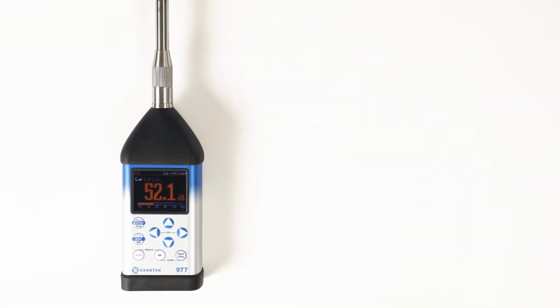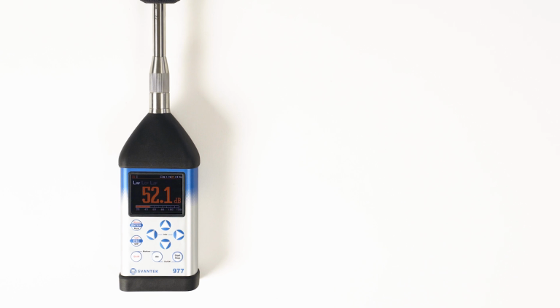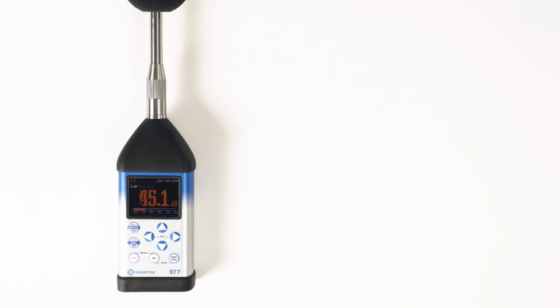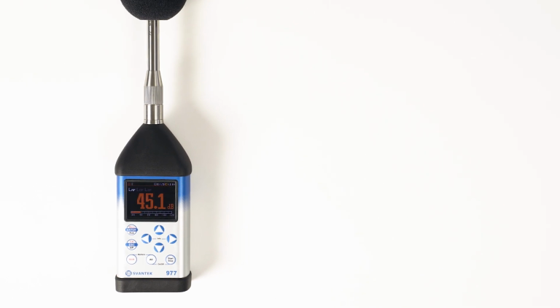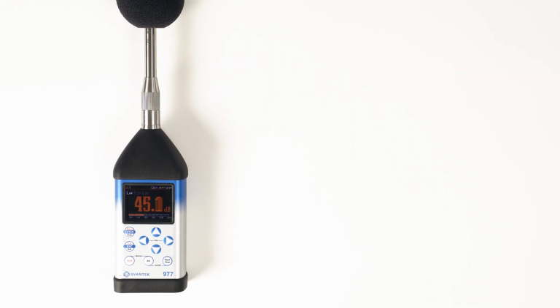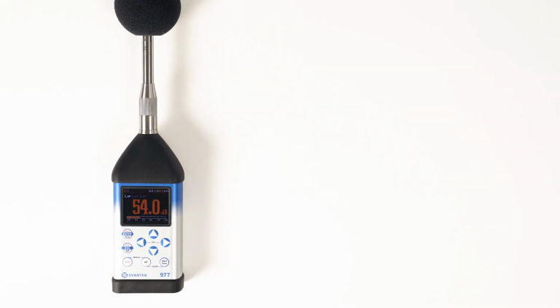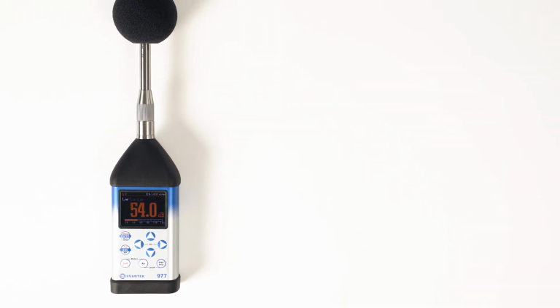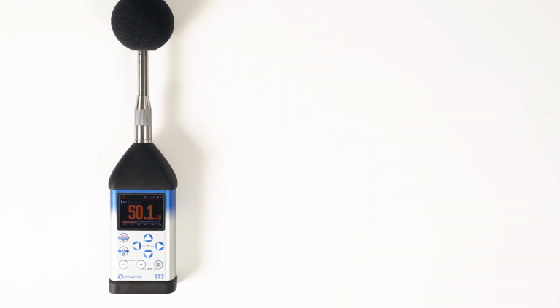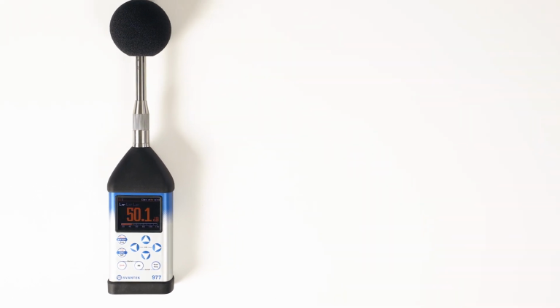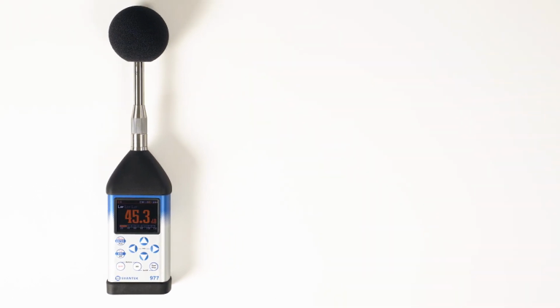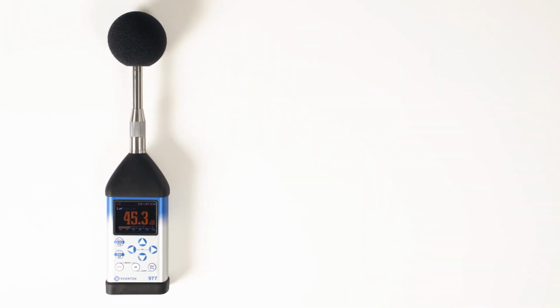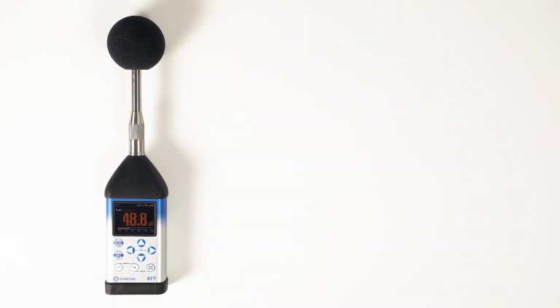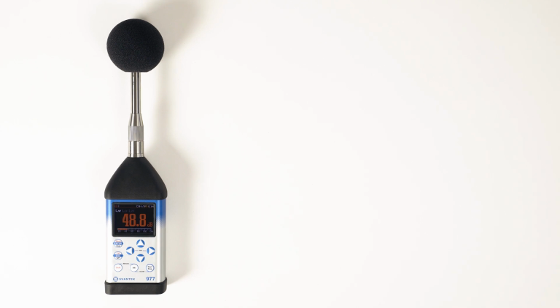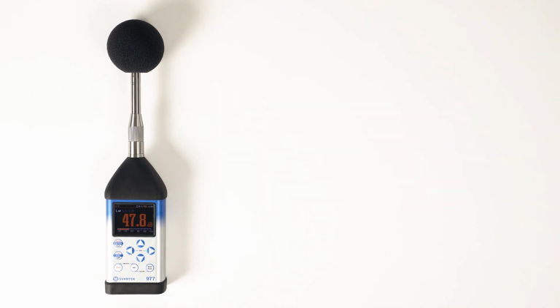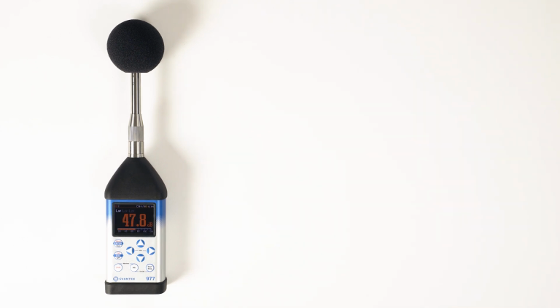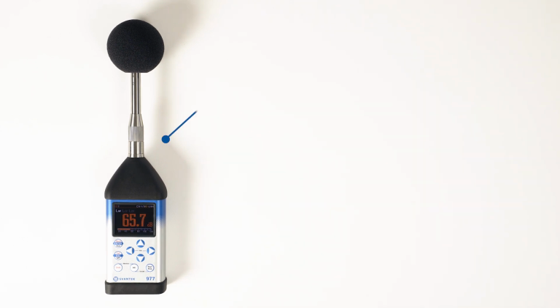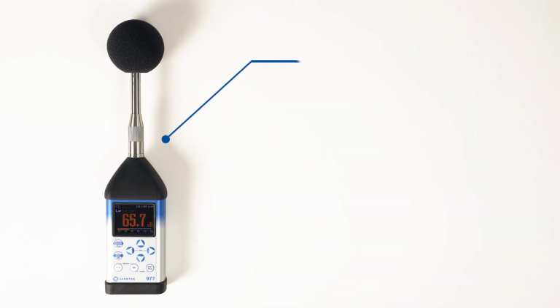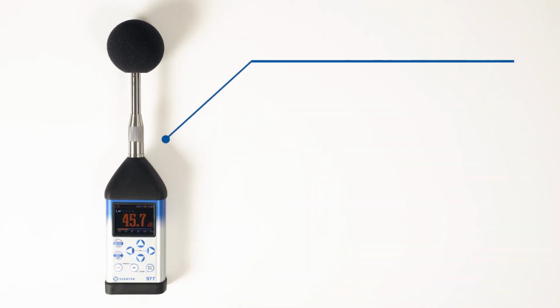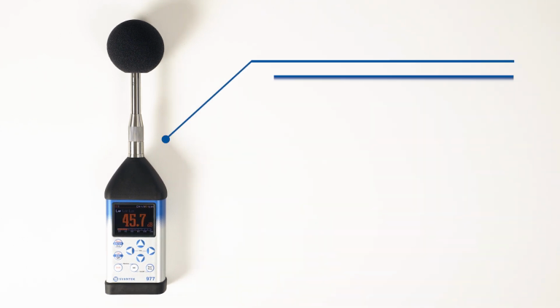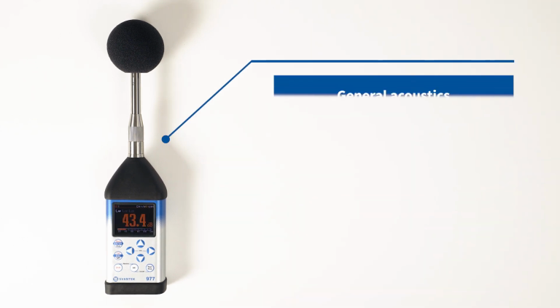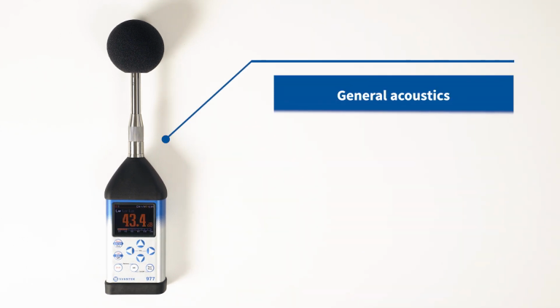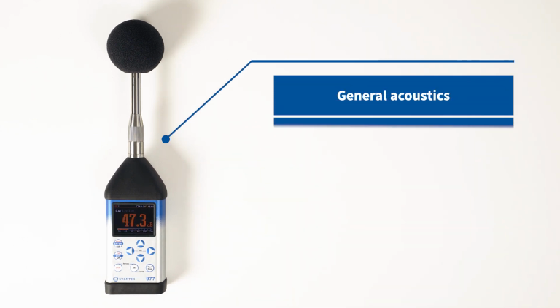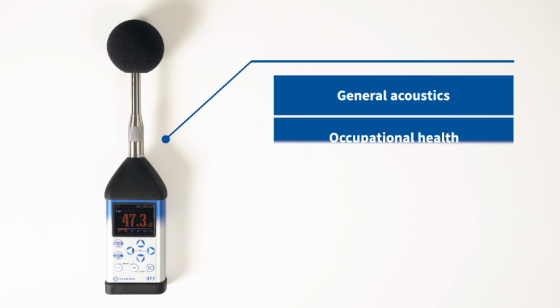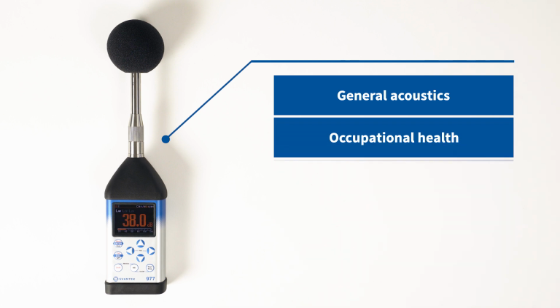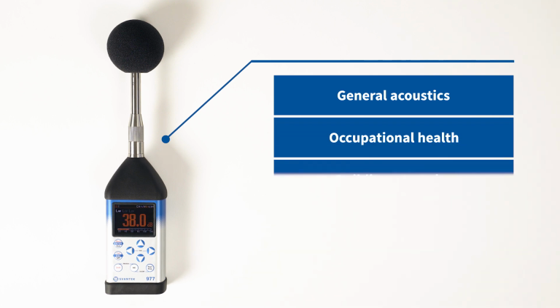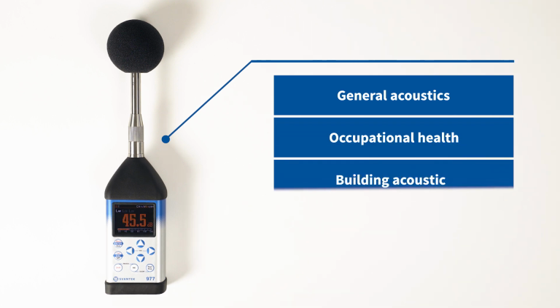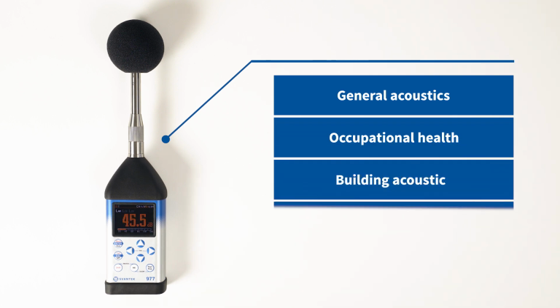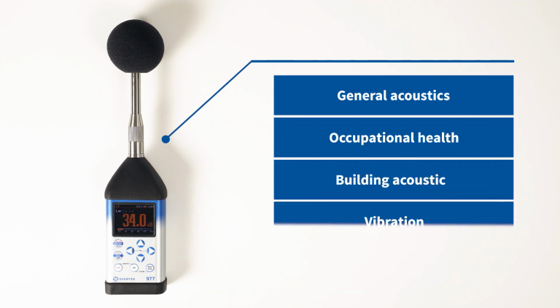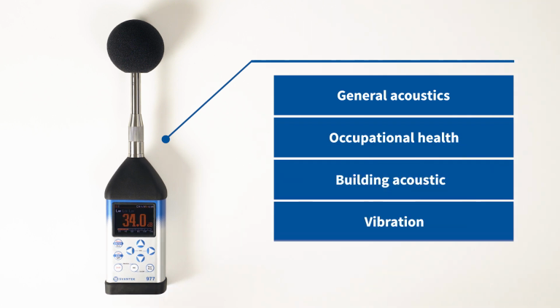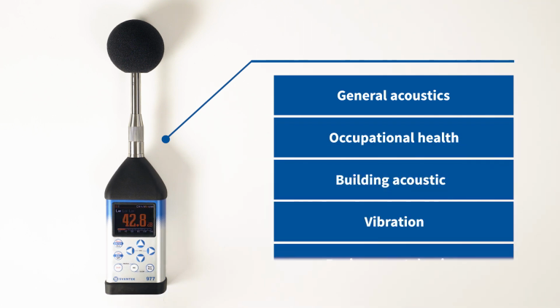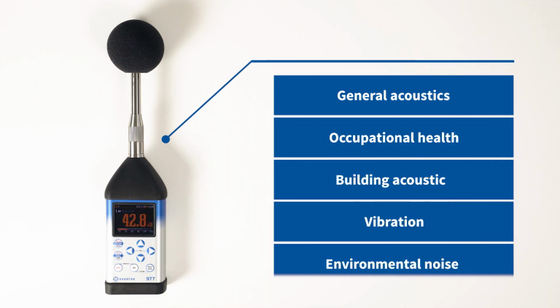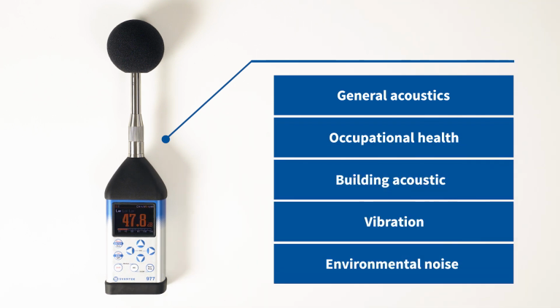The SVAN 977A is a class 1 sound and vibration level meter that offers unprecedented state-of-the-art technology designed for general acoustic, occupational health, and building acoustic measurements, vibration, and environmental noise.